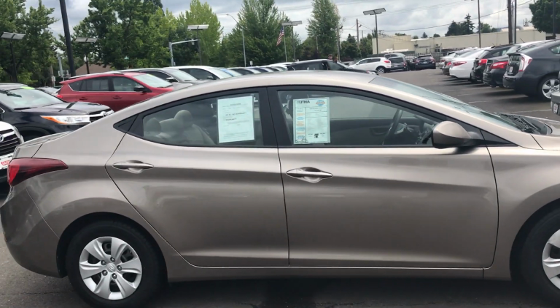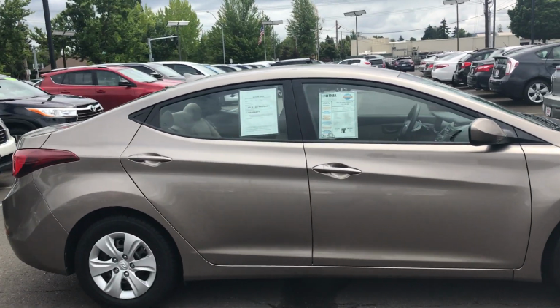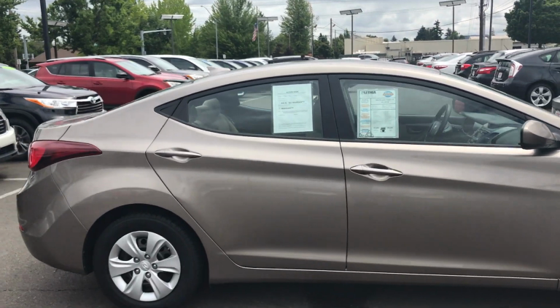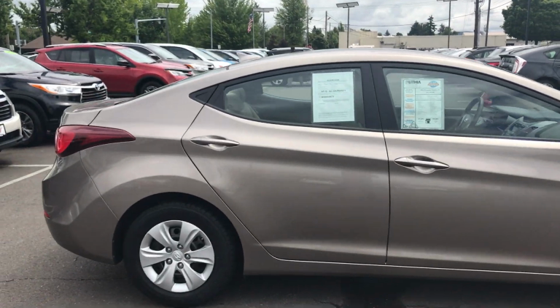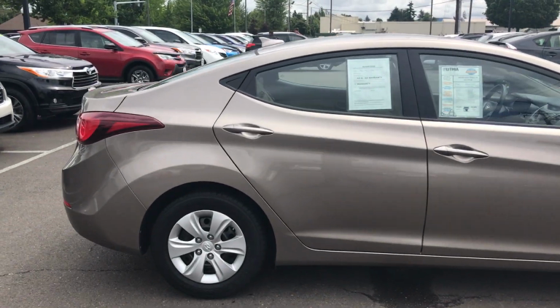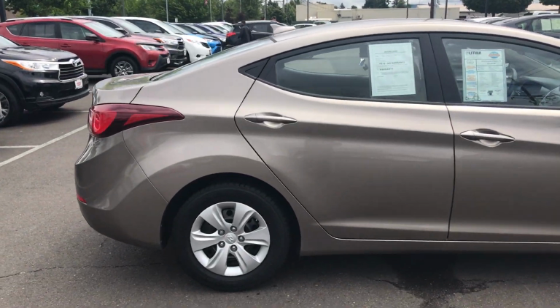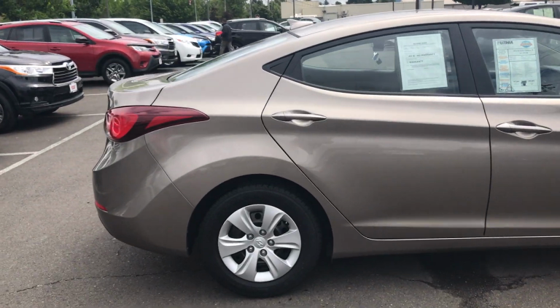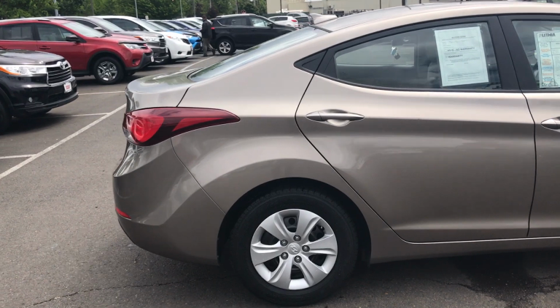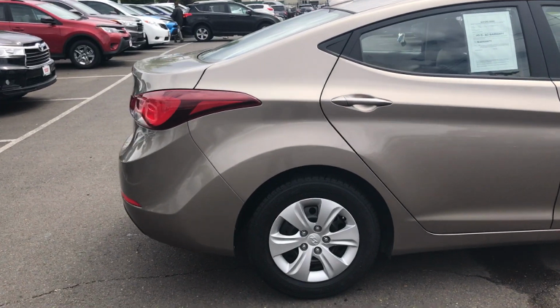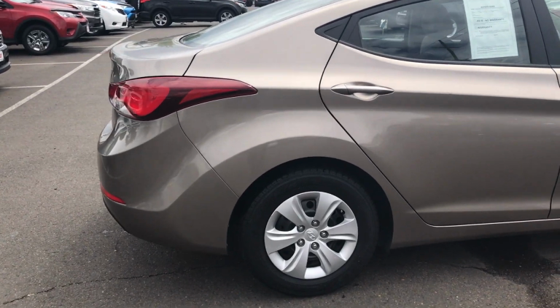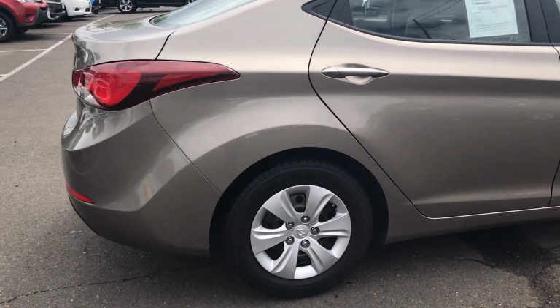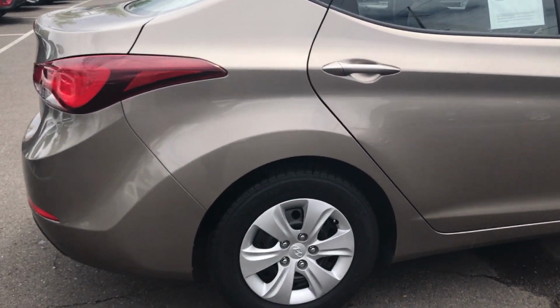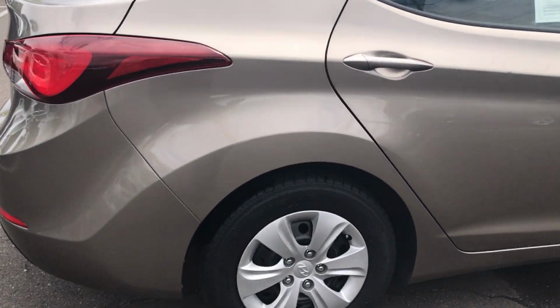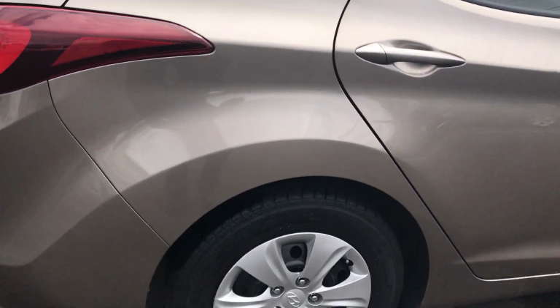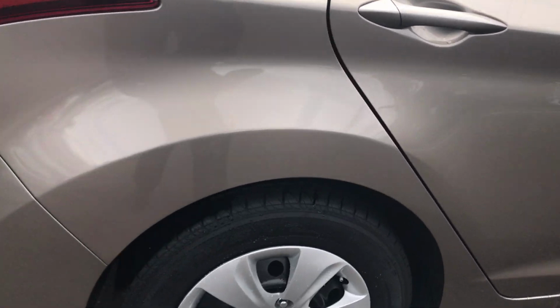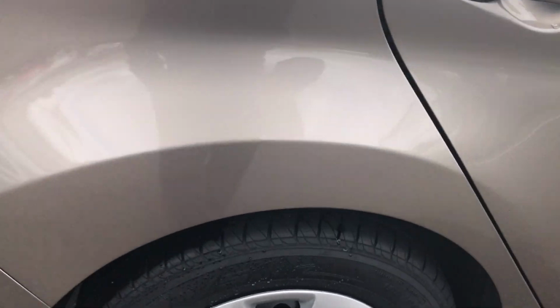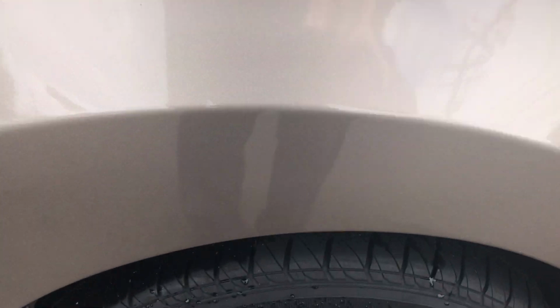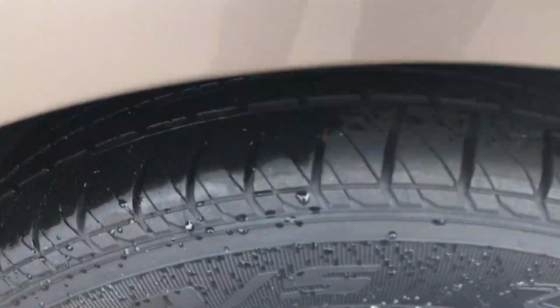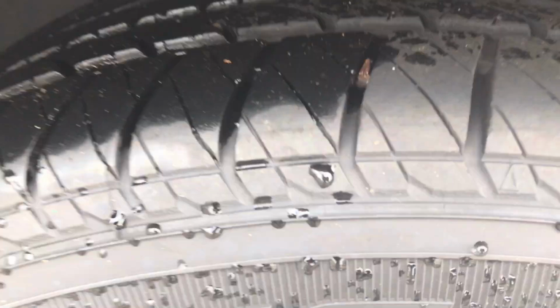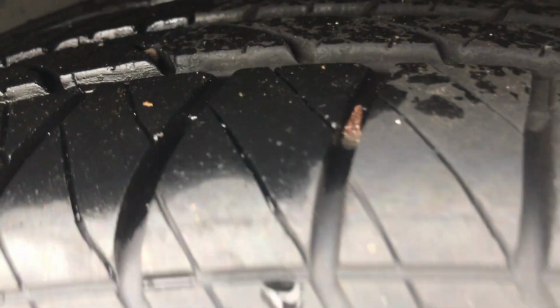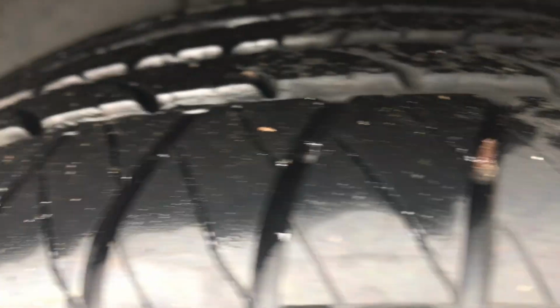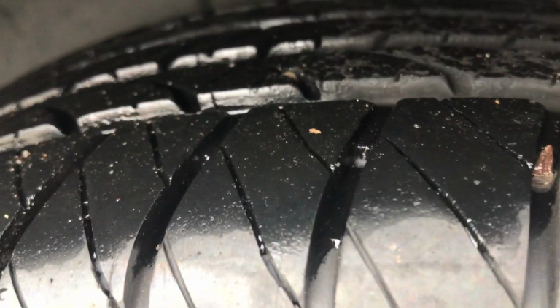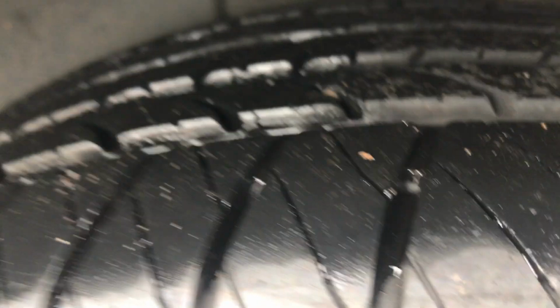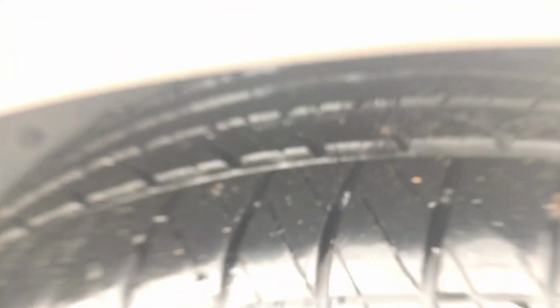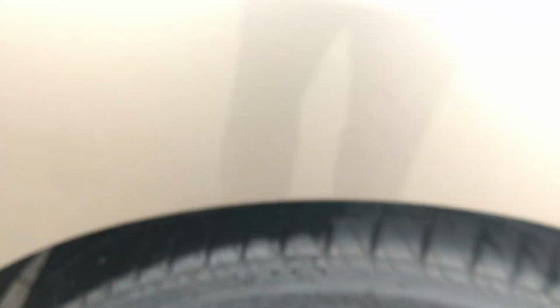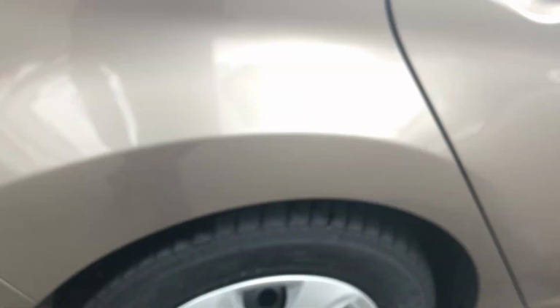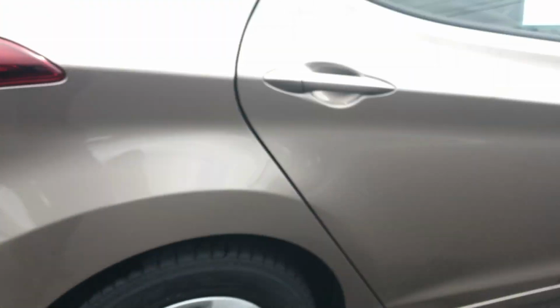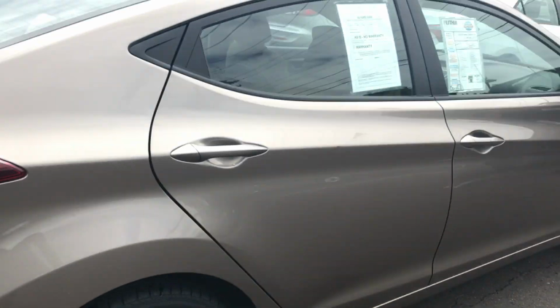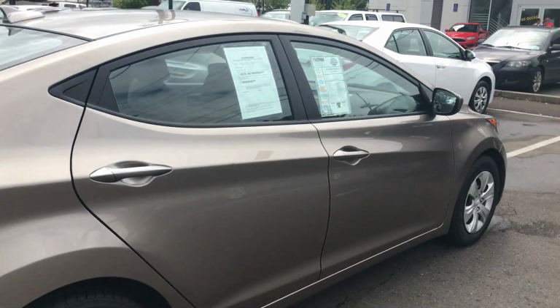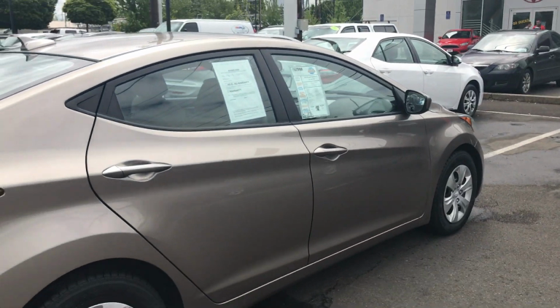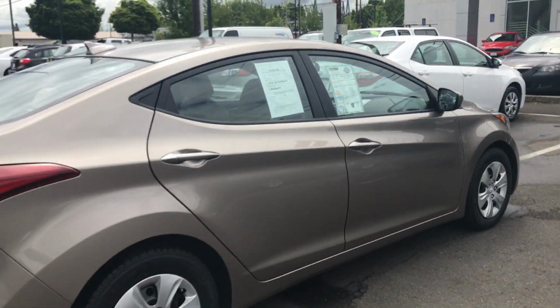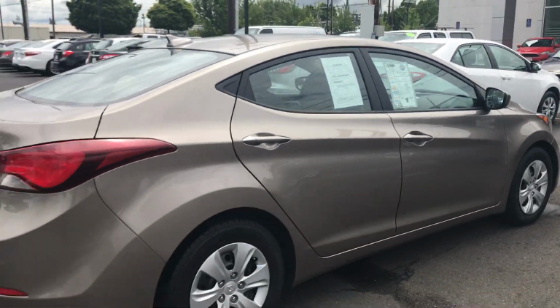Also, because this vehicle has less than 80,000 miles on it, it does come with a 60-day, 3,000-mile warranty. It's good at any Lithia store to give you peace of mind if you're purchasing a vehicle, which did pass our inspection as well.